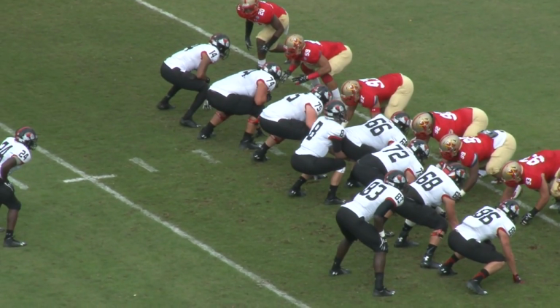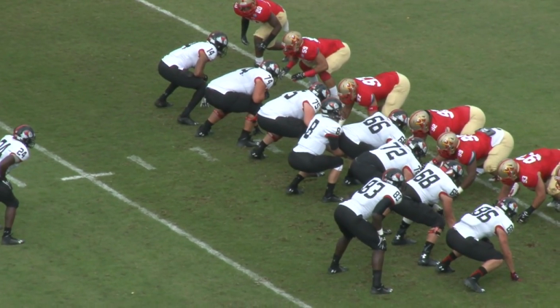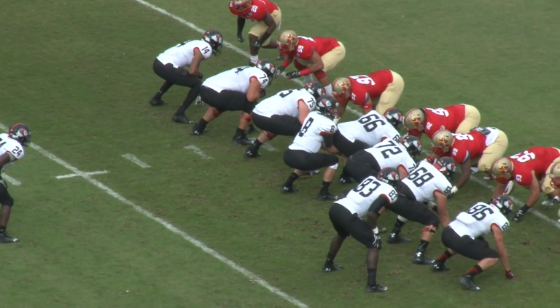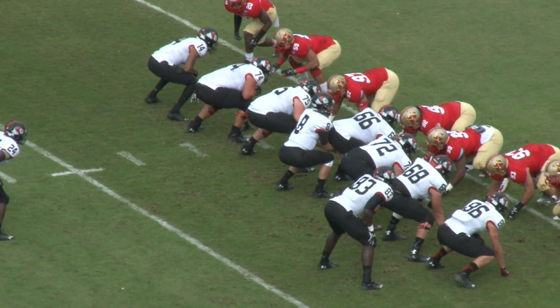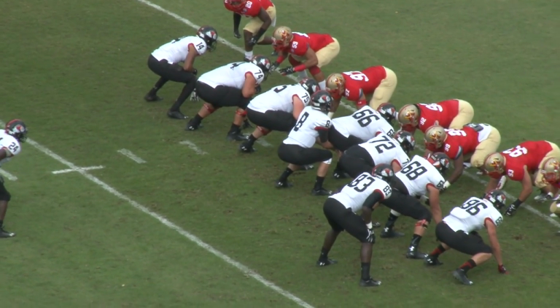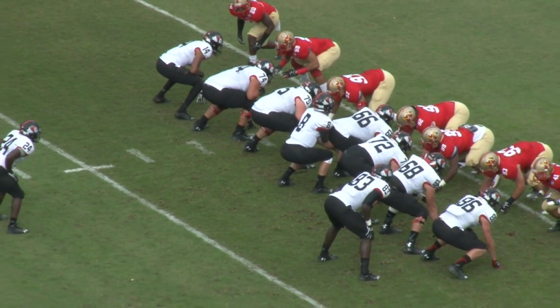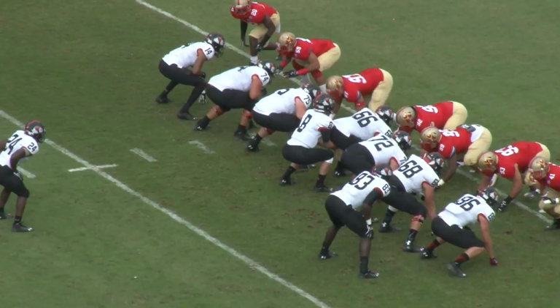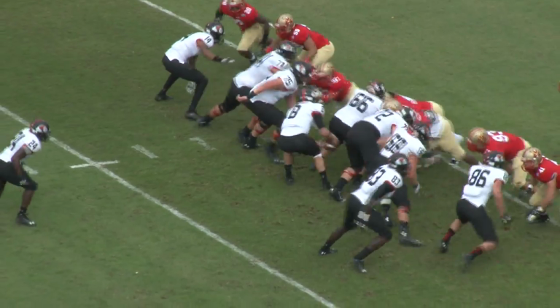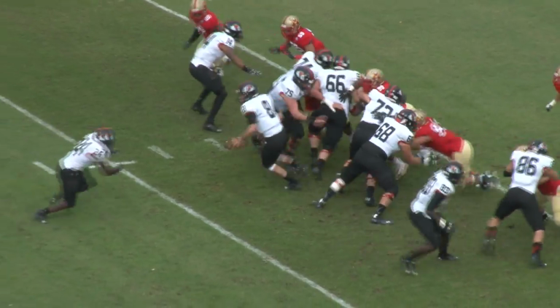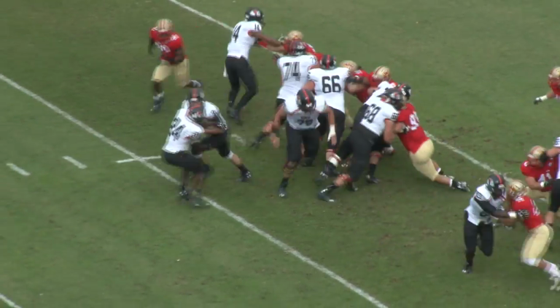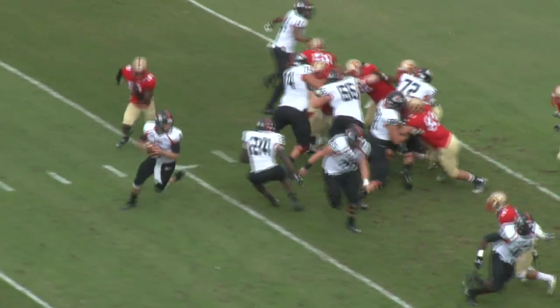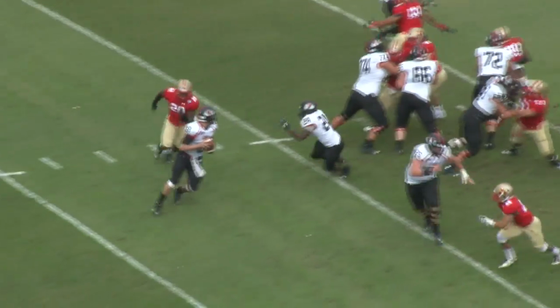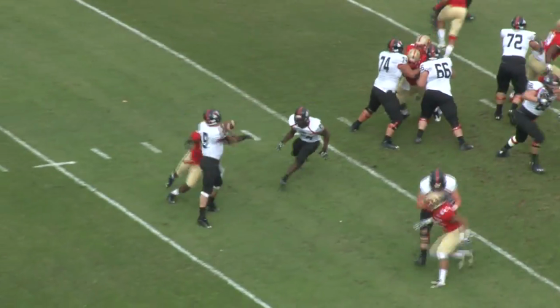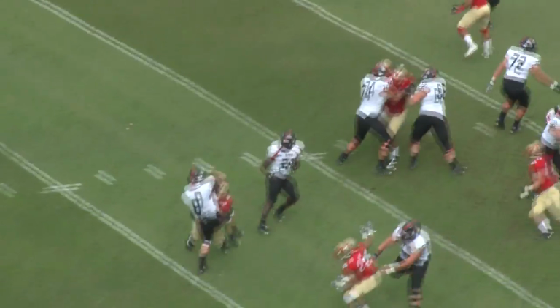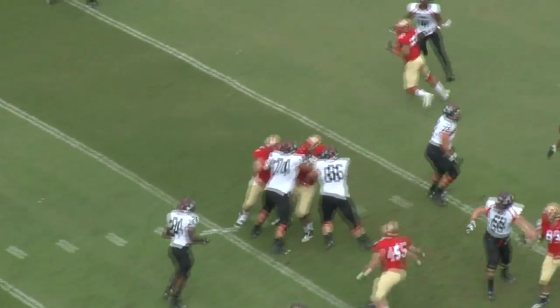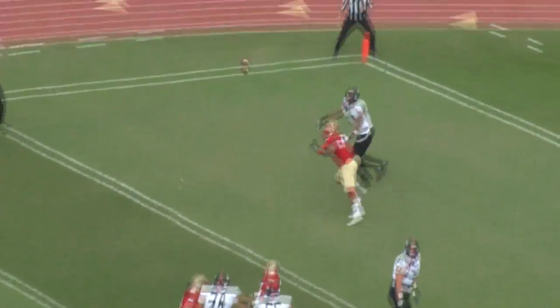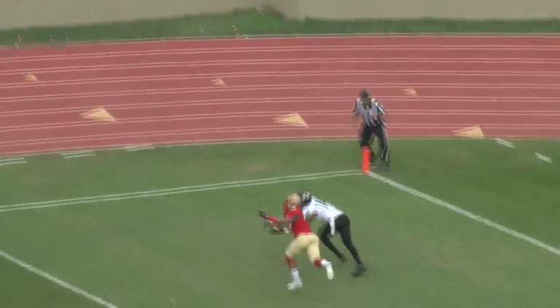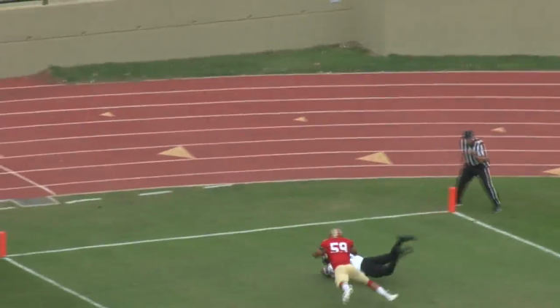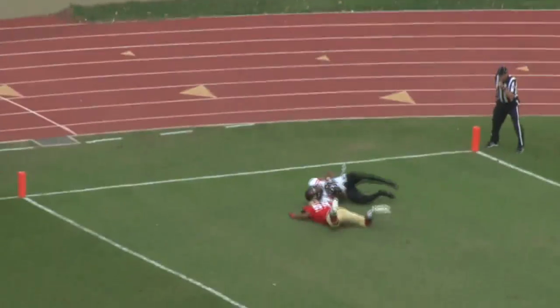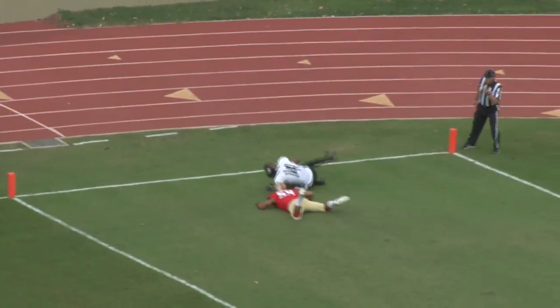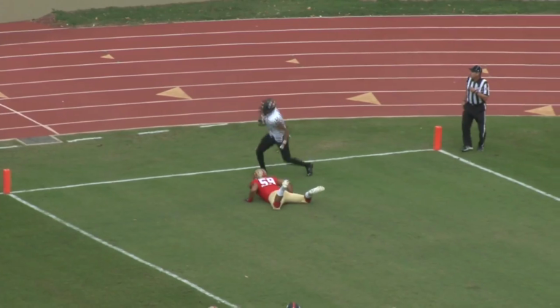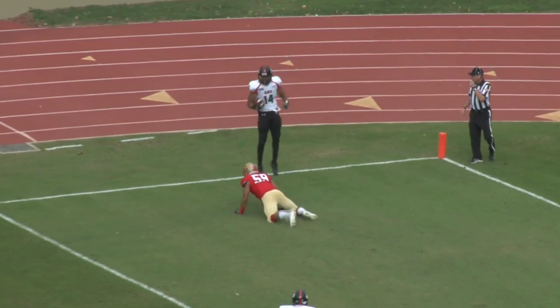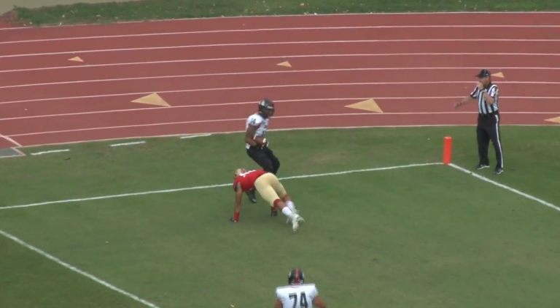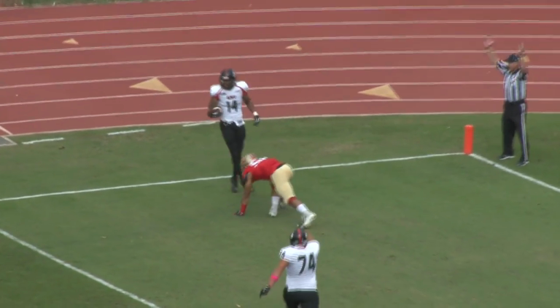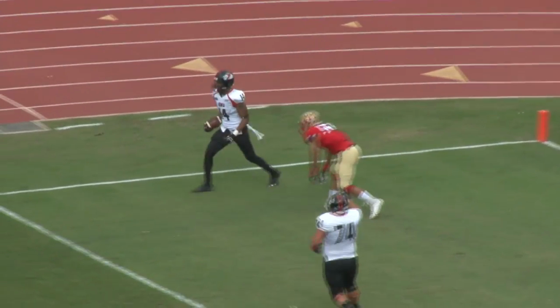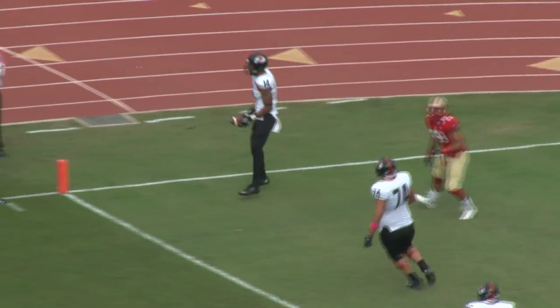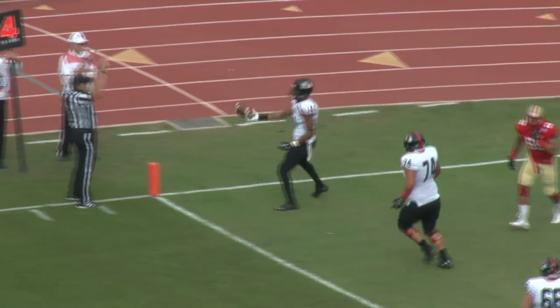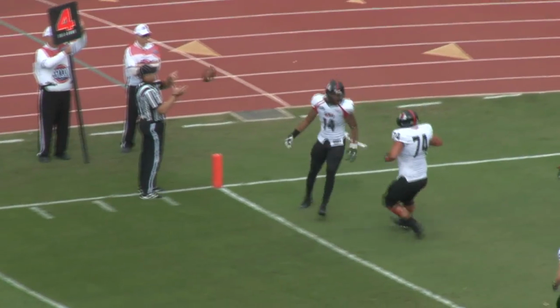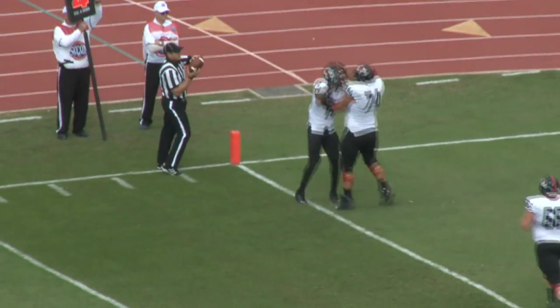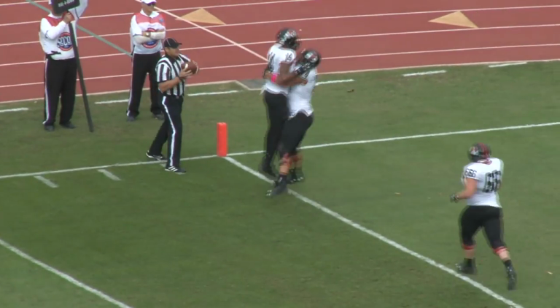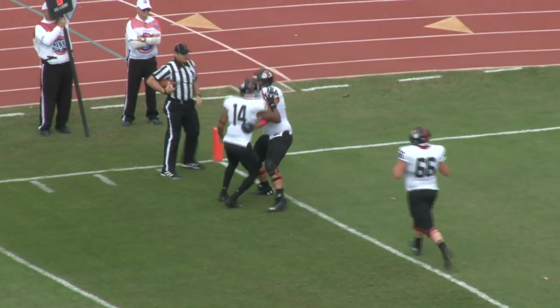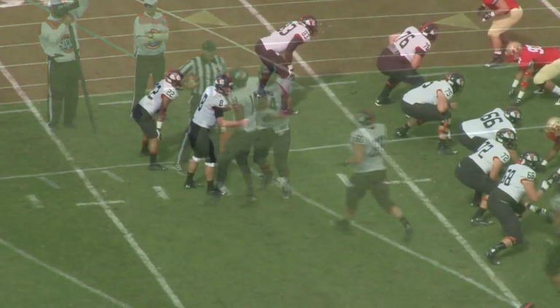Cook over to the right side, Lewis the lone back, fake to him. Beatty throws, pressured, and throws left side of the end zone — and it is a touchdown as they went to the back.